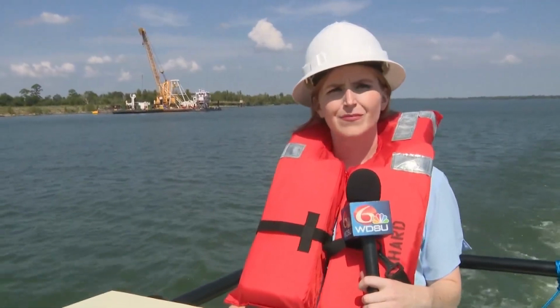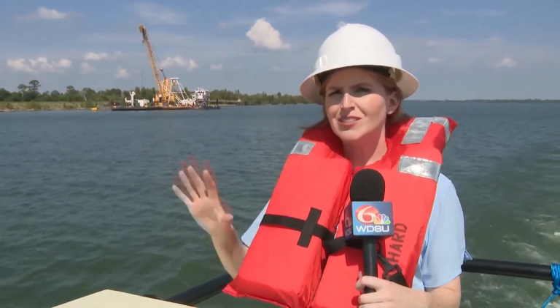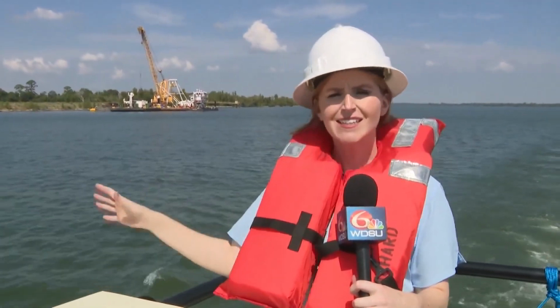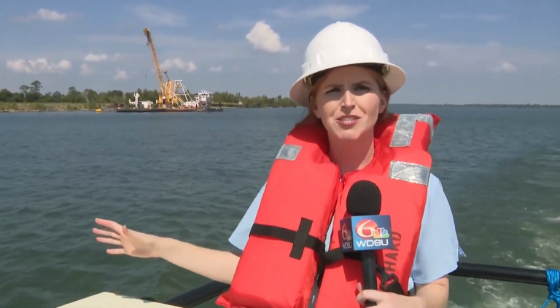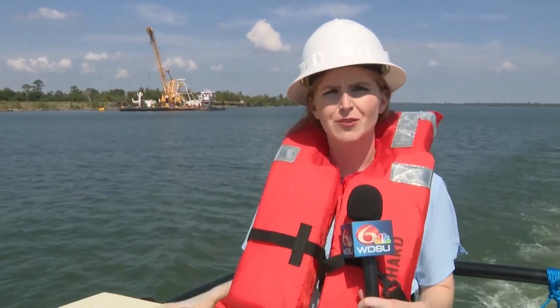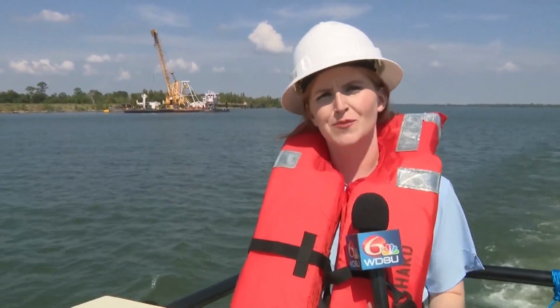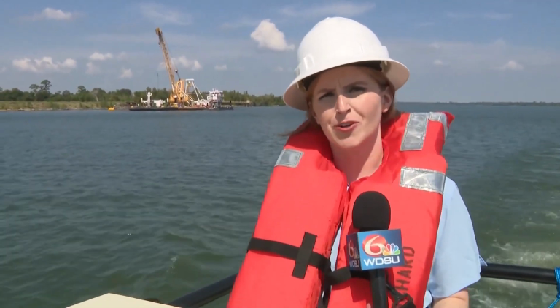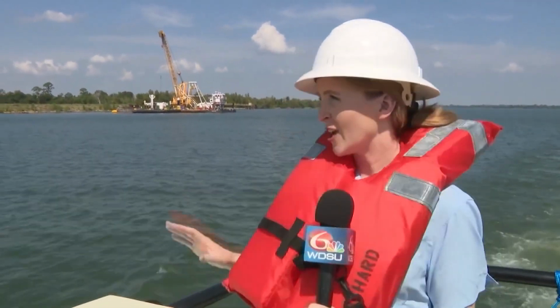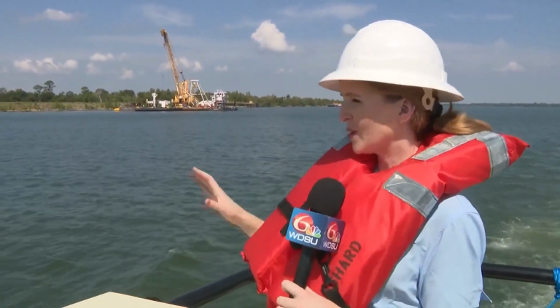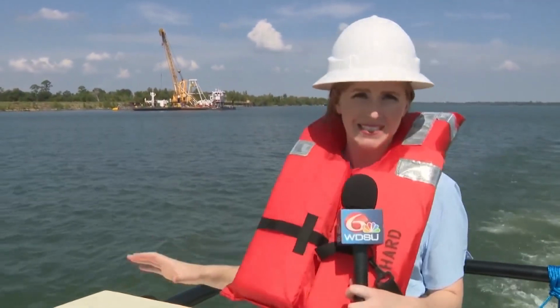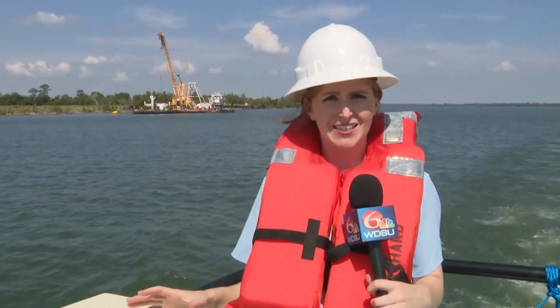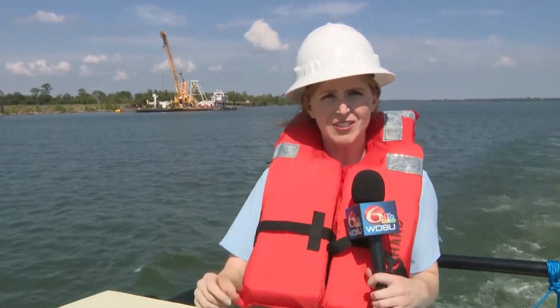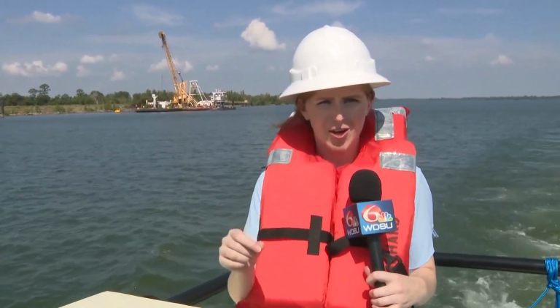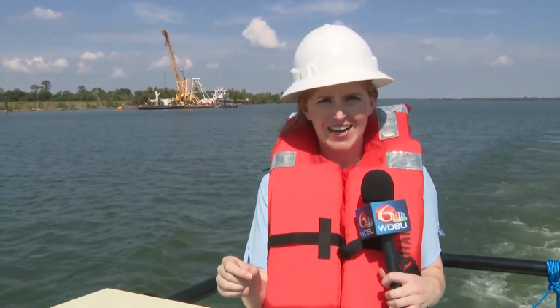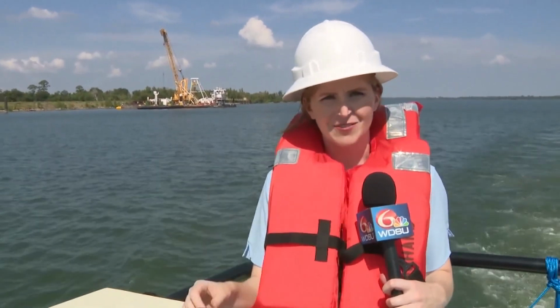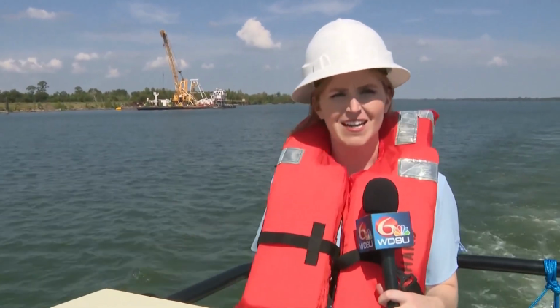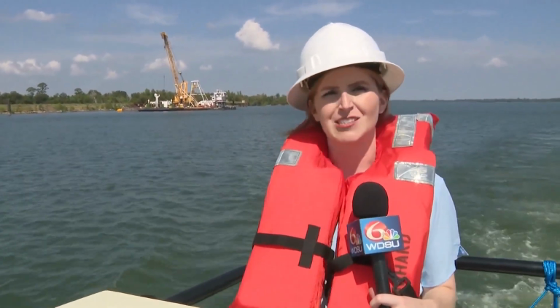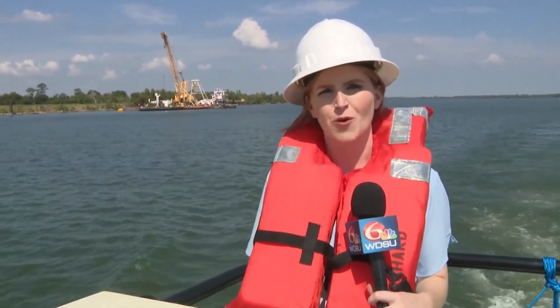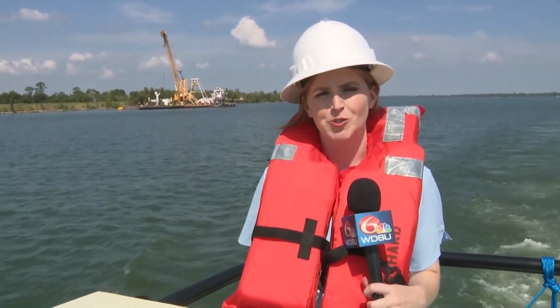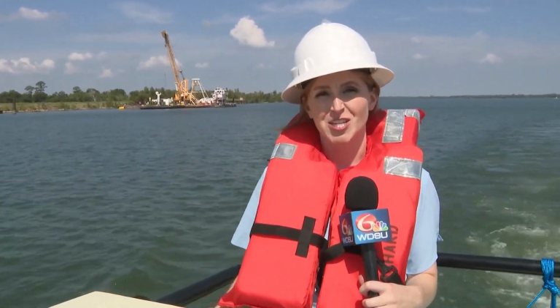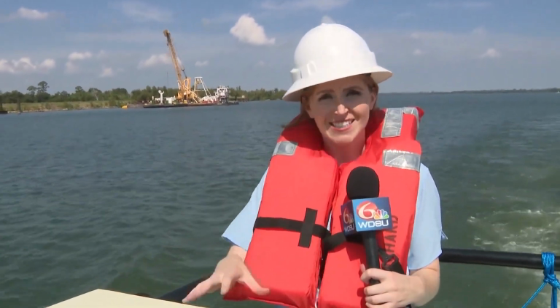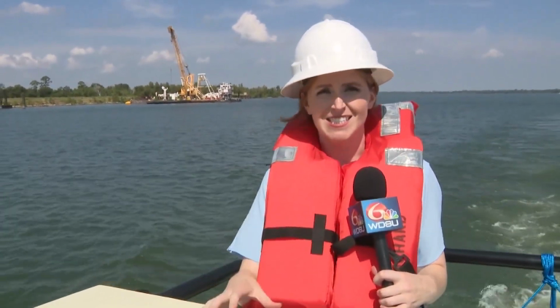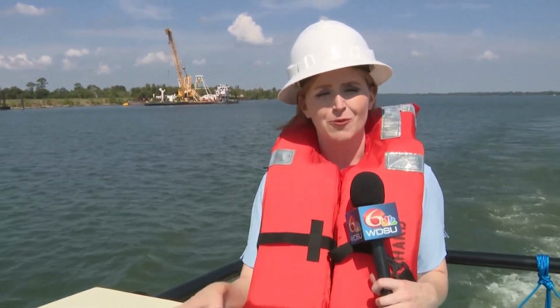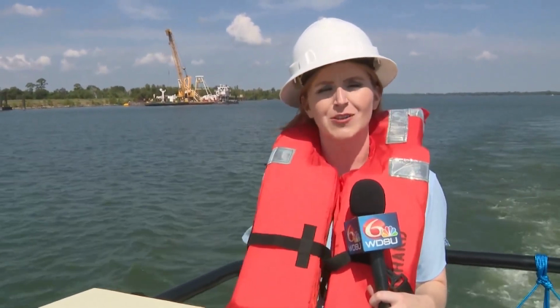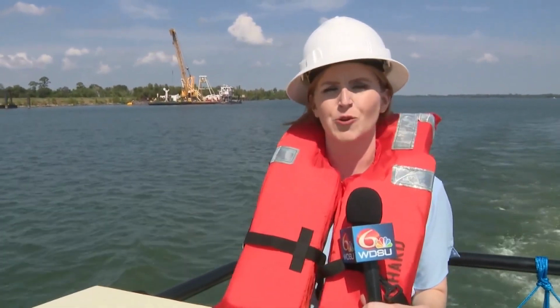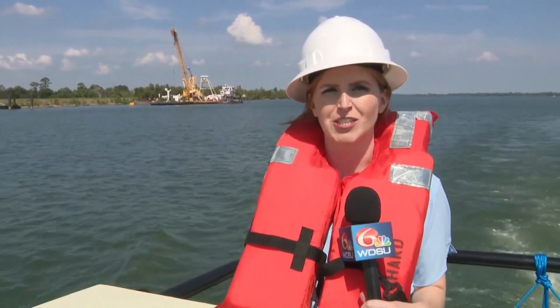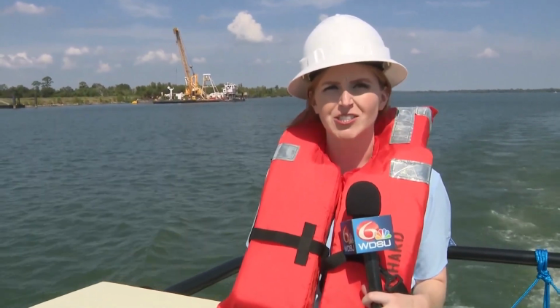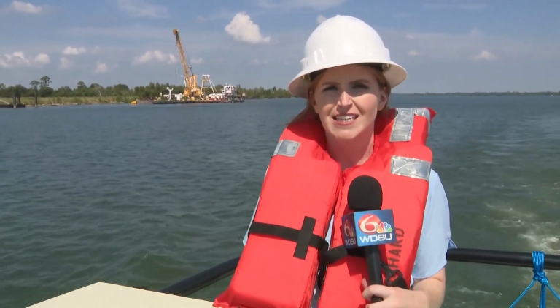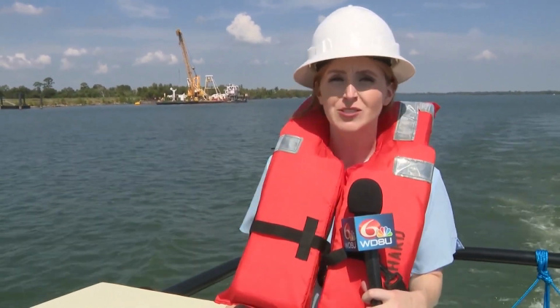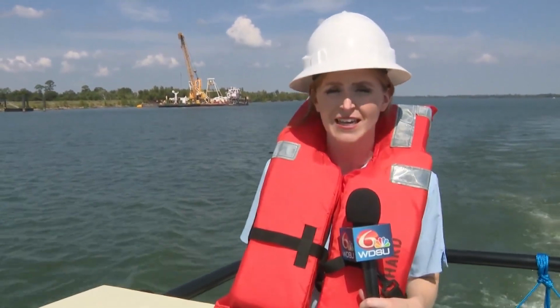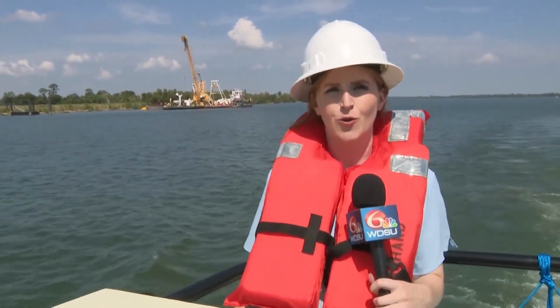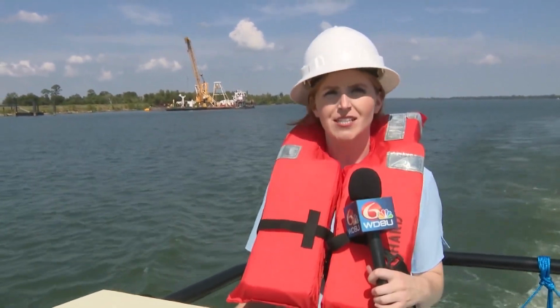This stretch of the Mississippi River near Naomi, Louisiana is really the front lines of the fight against saltwater intrusion. This is the spot where the U.S. Army Corps of Engineers is building that underwater sill.